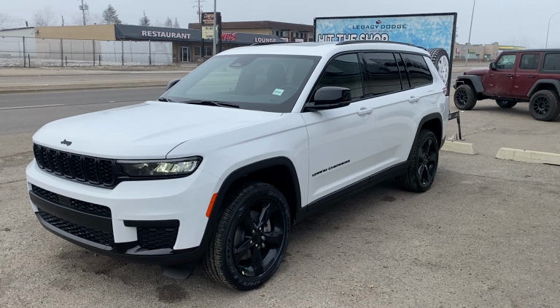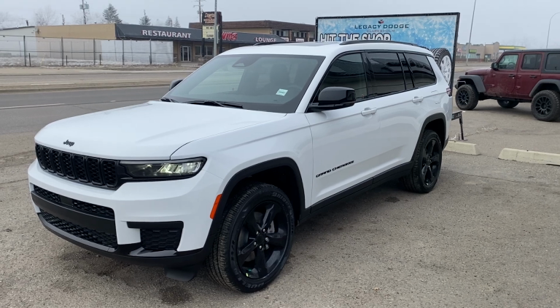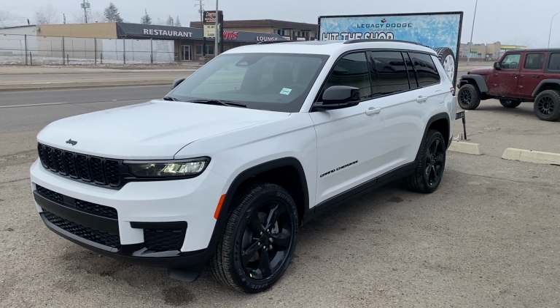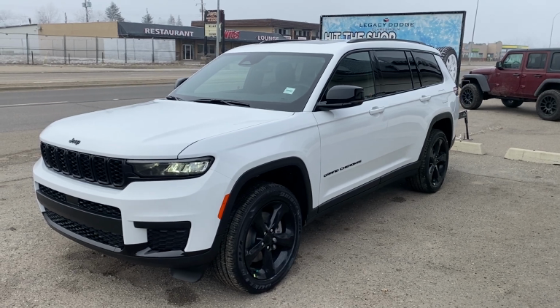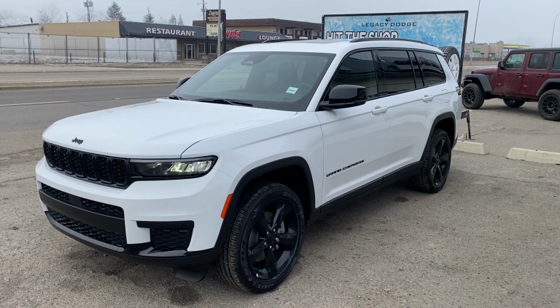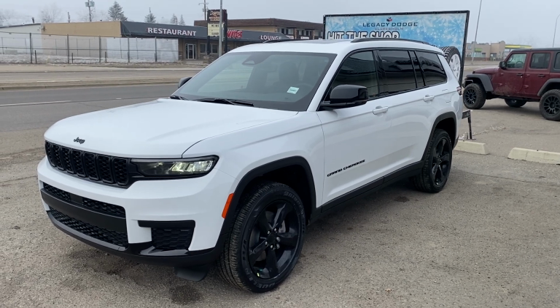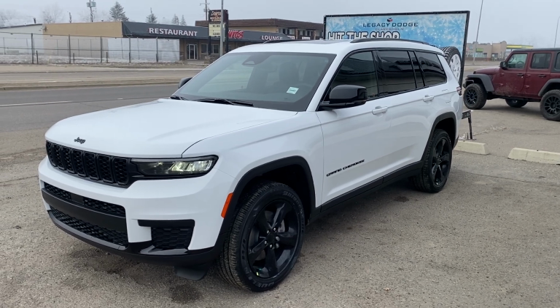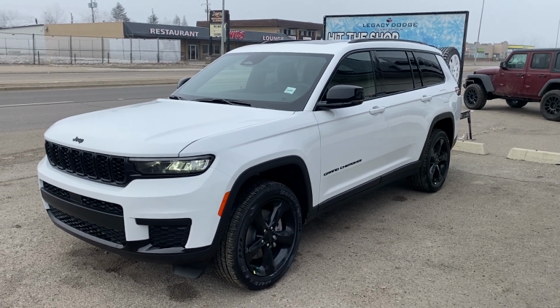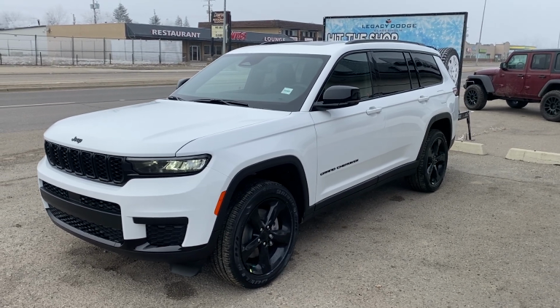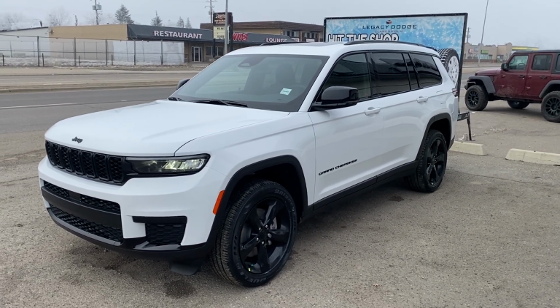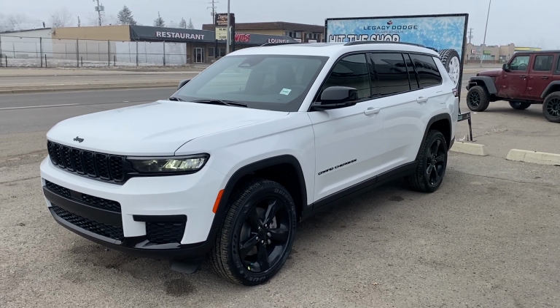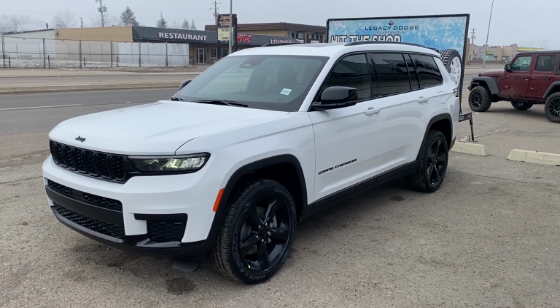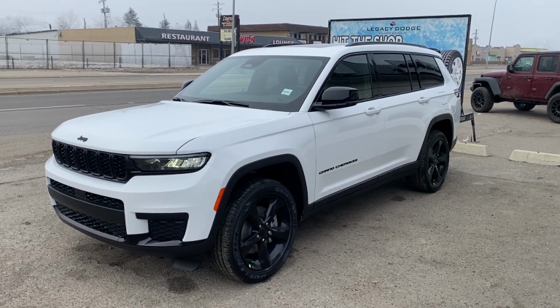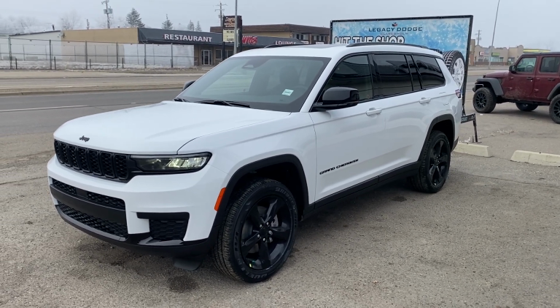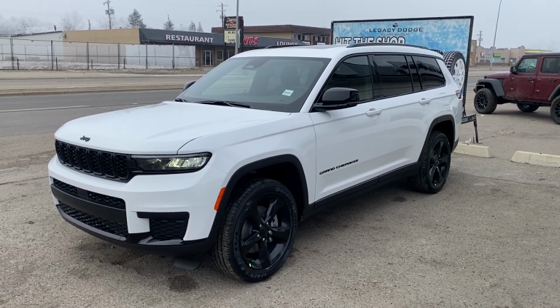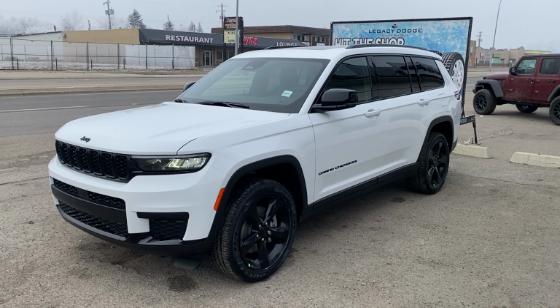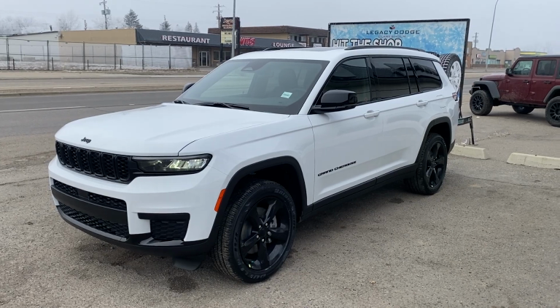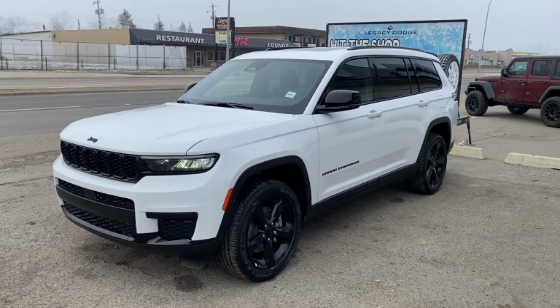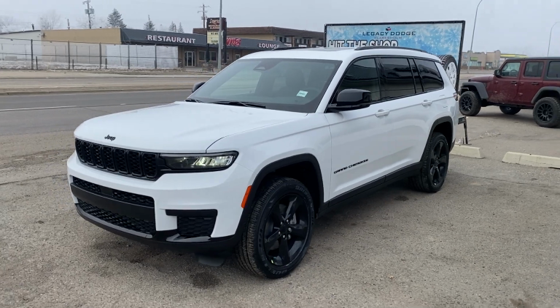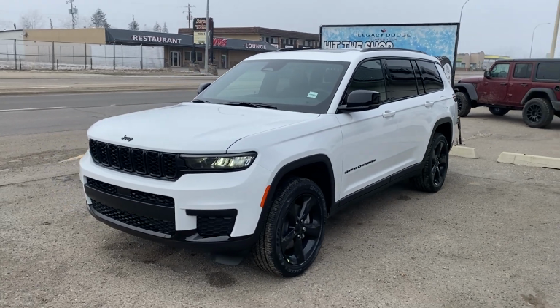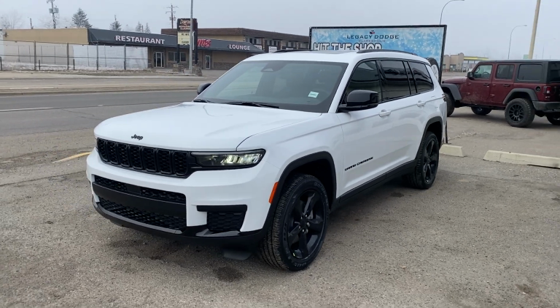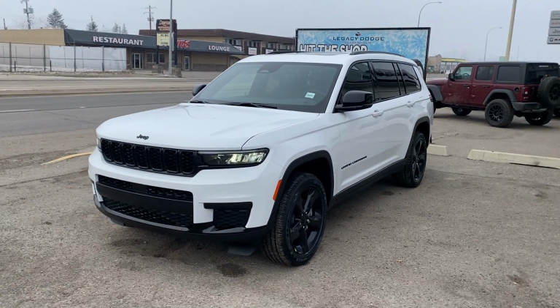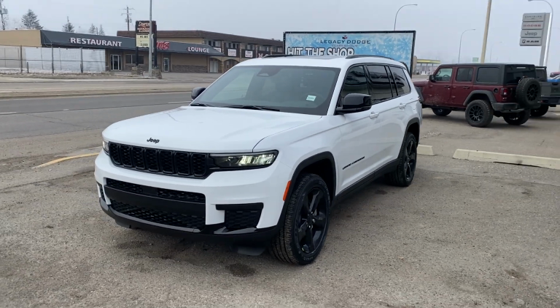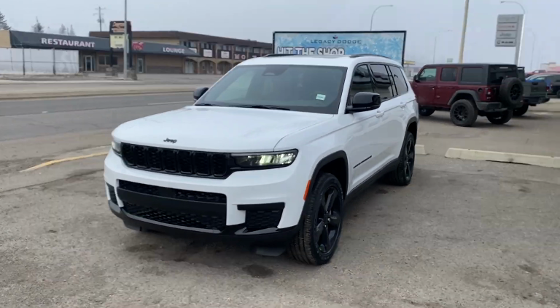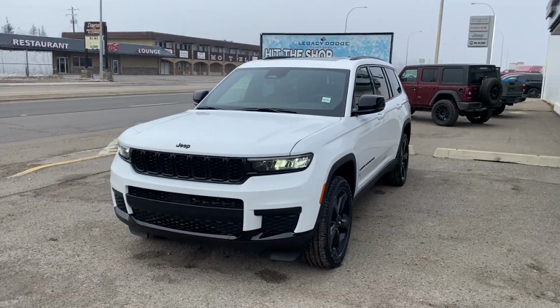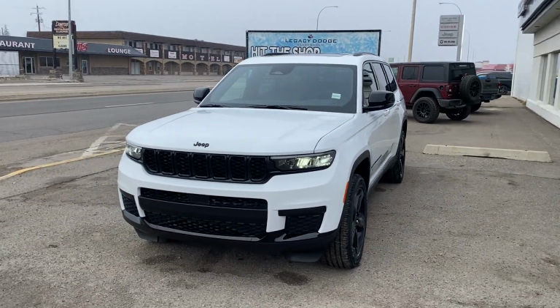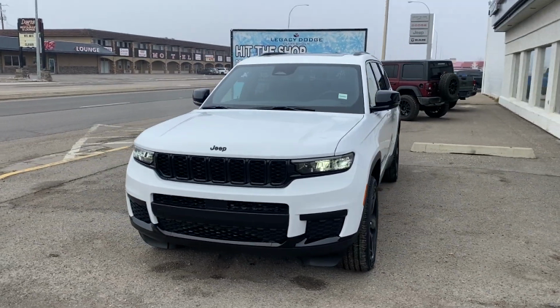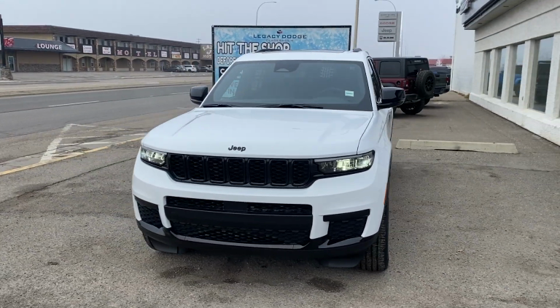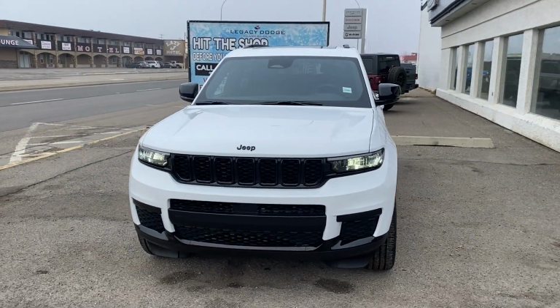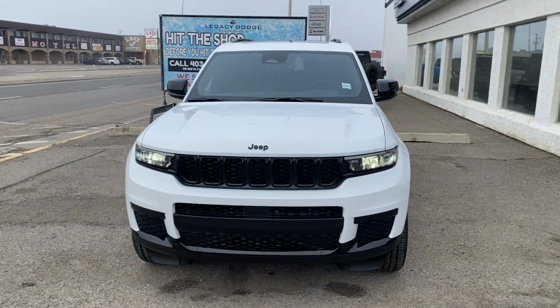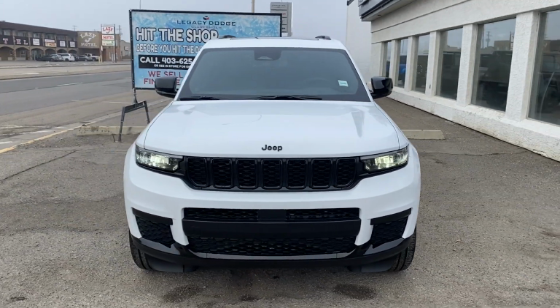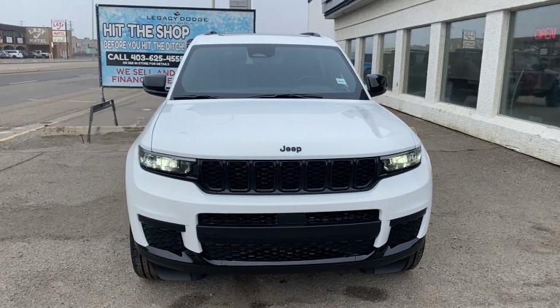Hey everyone, it's Trevor here at Legacy Dodge Clair's home with the 2024 Jeep Grand Cherokee L Altitude. If you haven't seen one of these before, that's probably because they've been extremely hard to get for the last year.